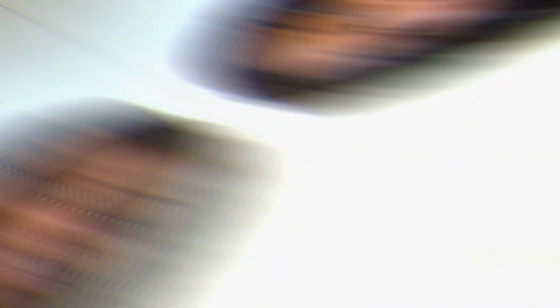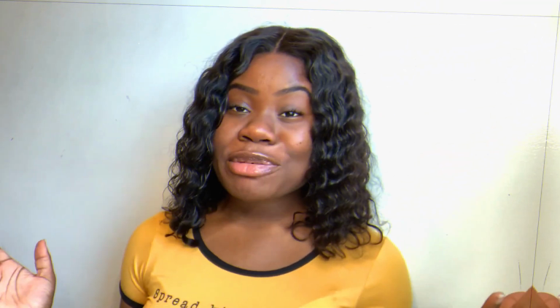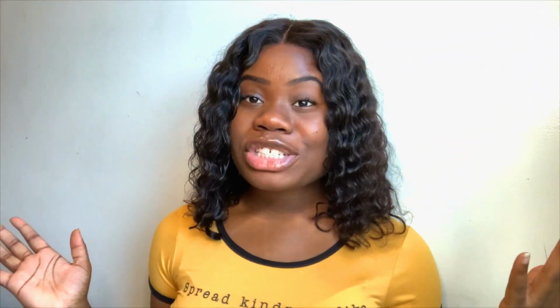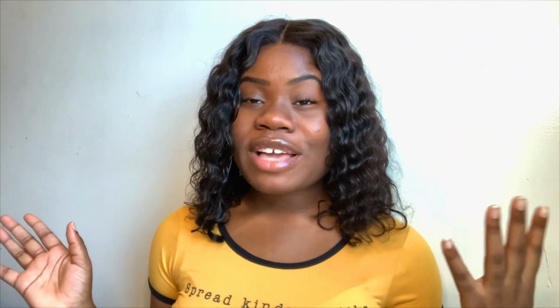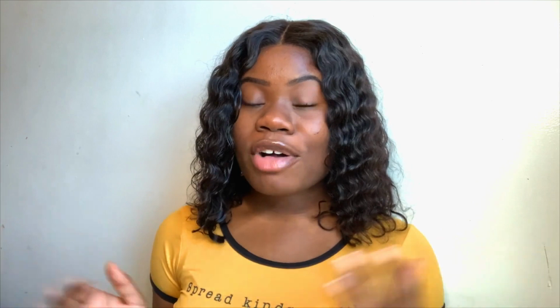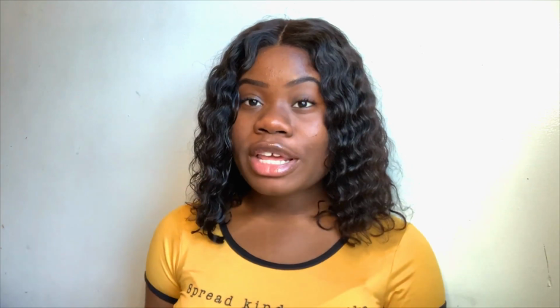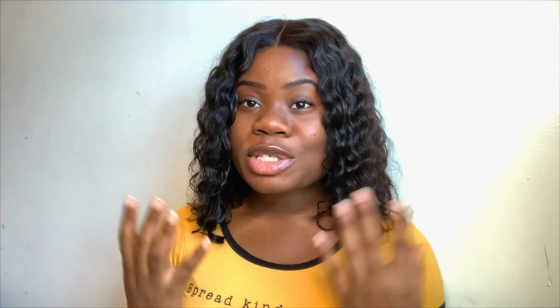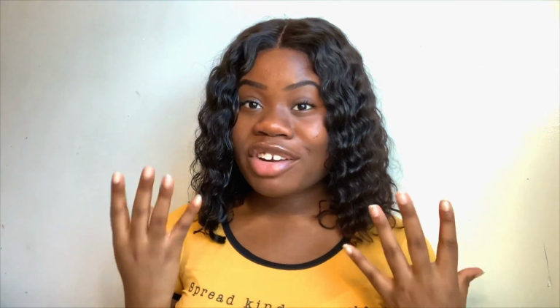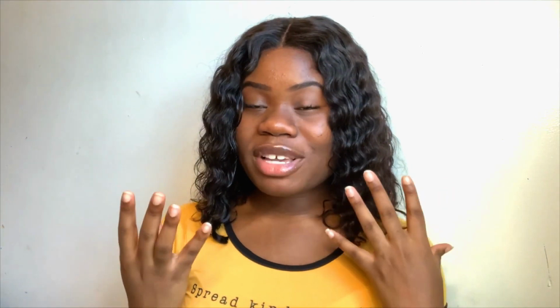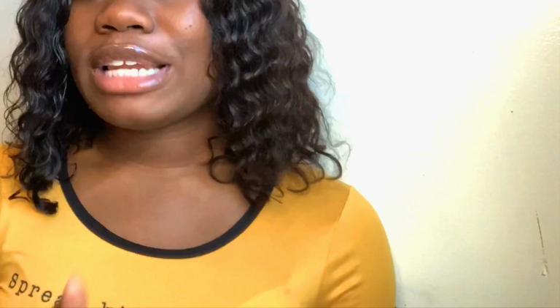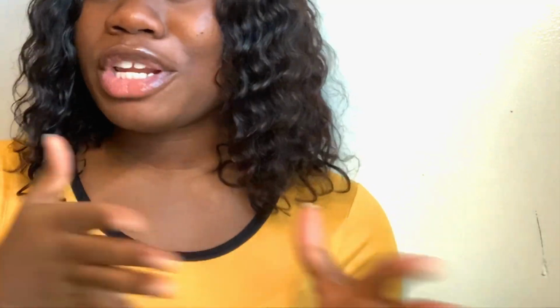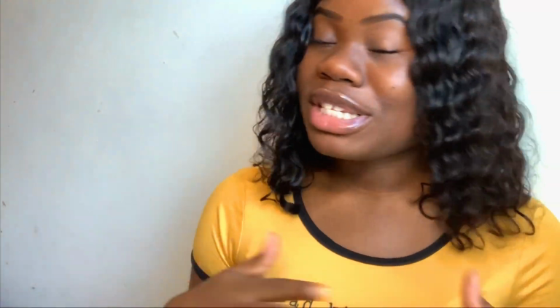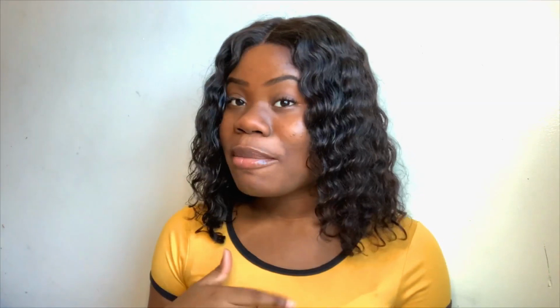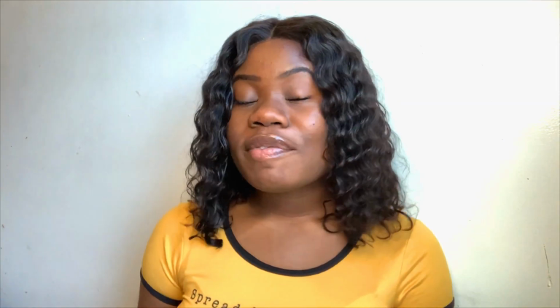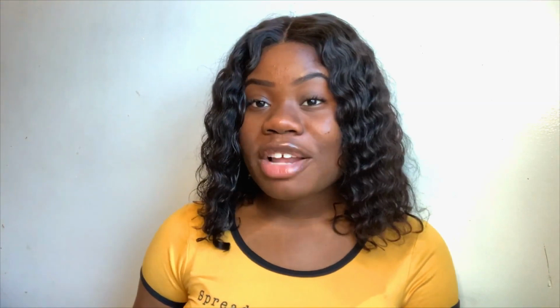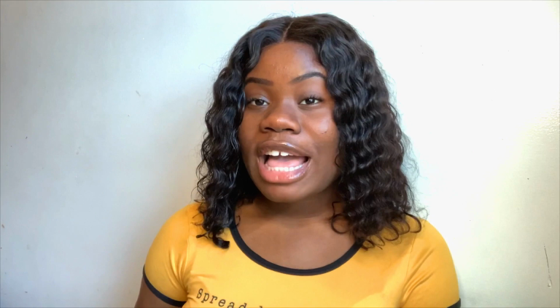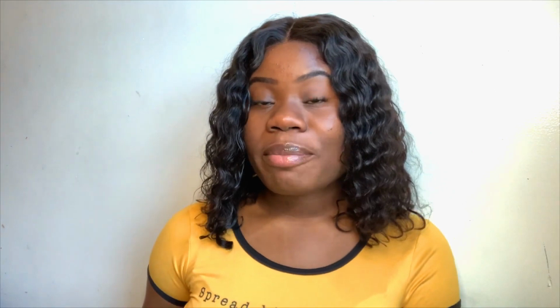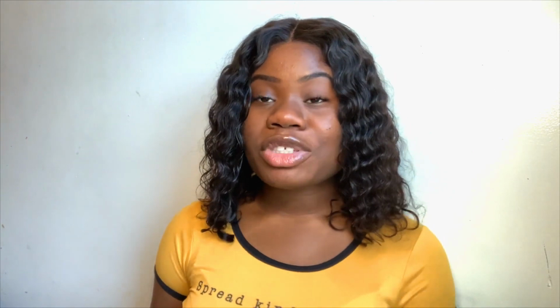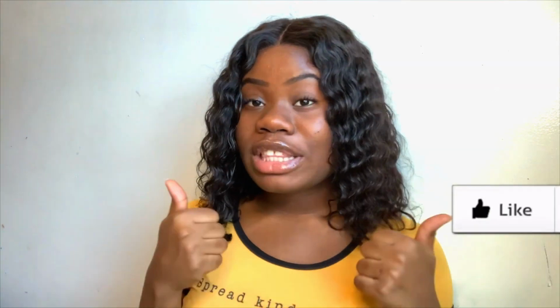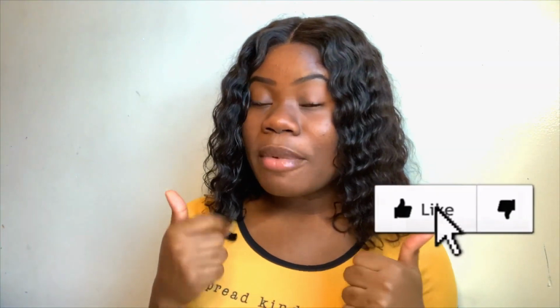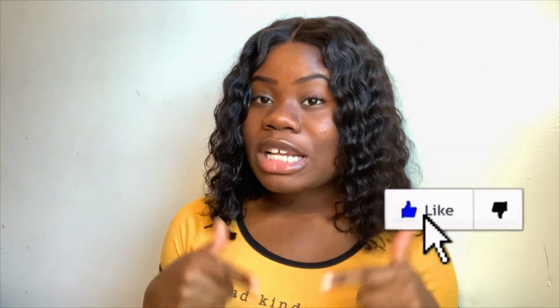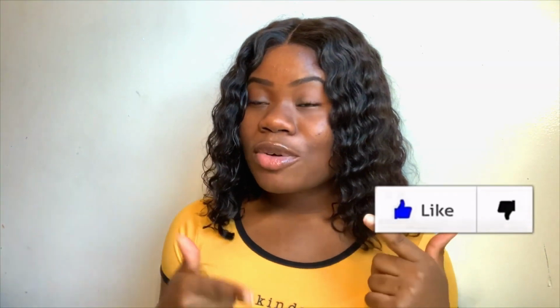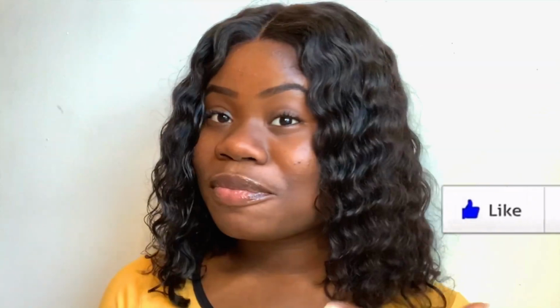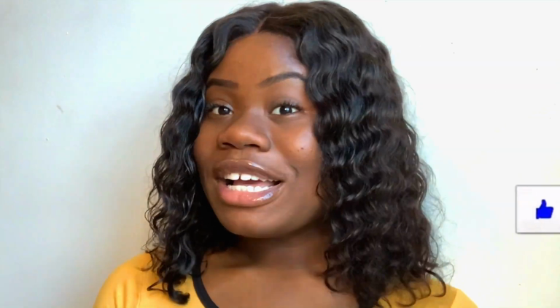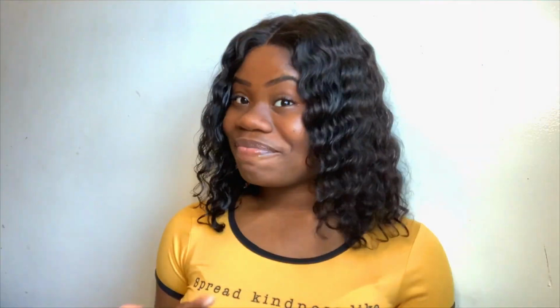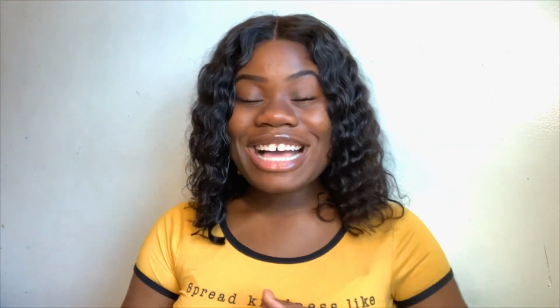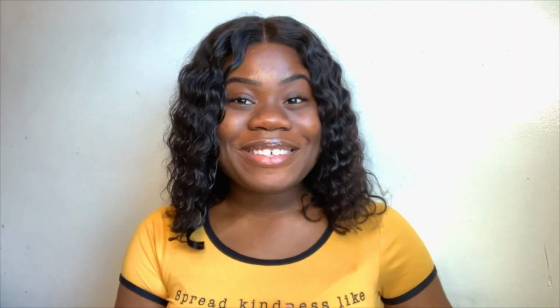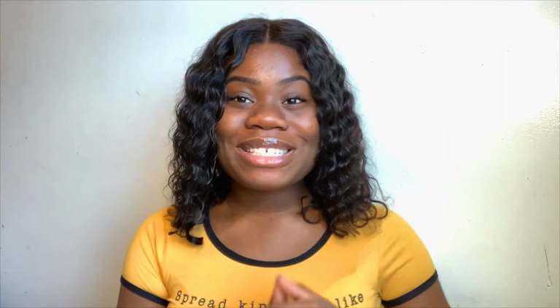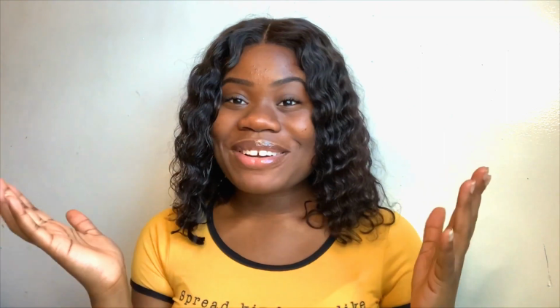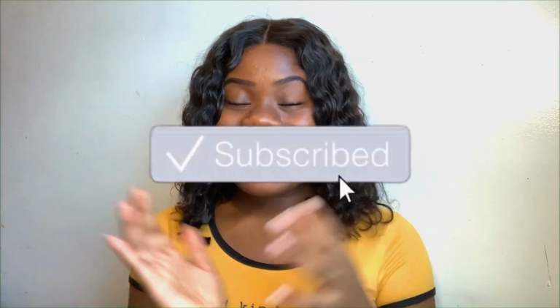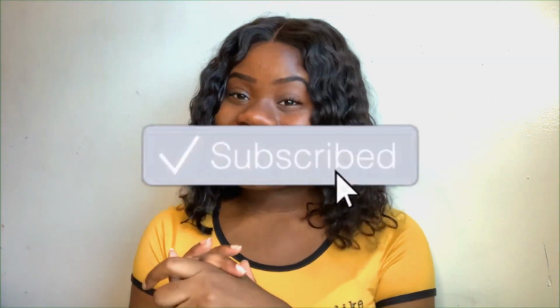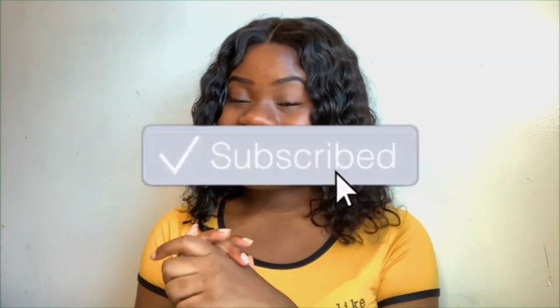Thank you guys so much for watching. If you guys like the outcome of the nails — I obviously don't have them on right now because I'm filming the outro and intro at the same time — if you end up liking how they looked, be sure to leave a thumbs up and comment down below. Be sure to subscribe, and I'll see you in my next video. Bye.